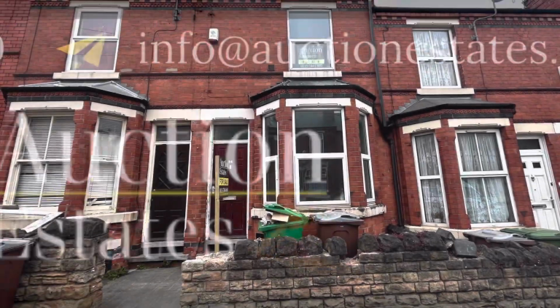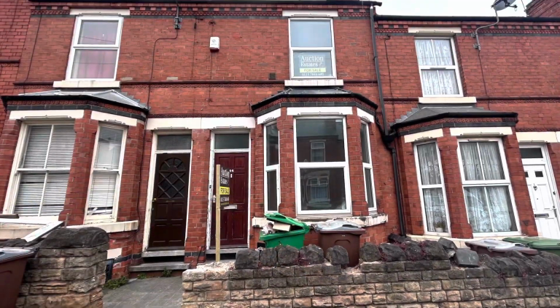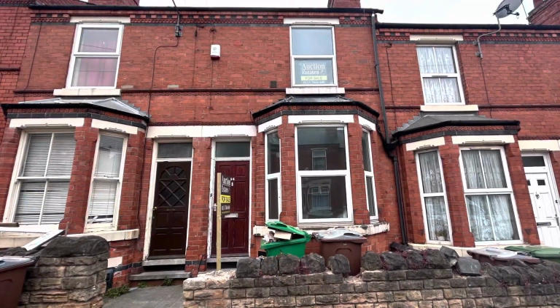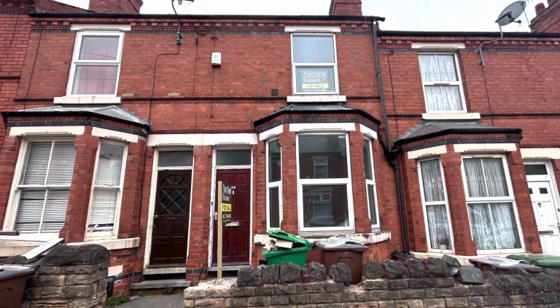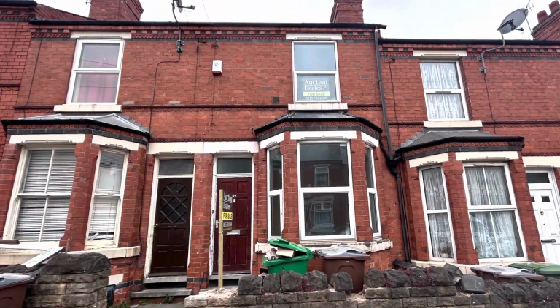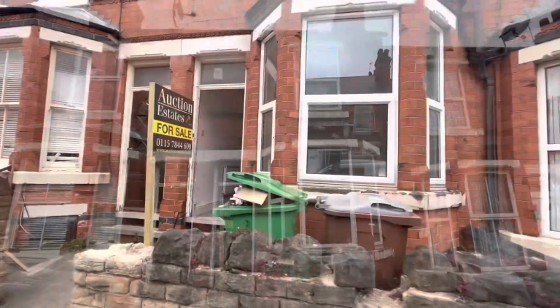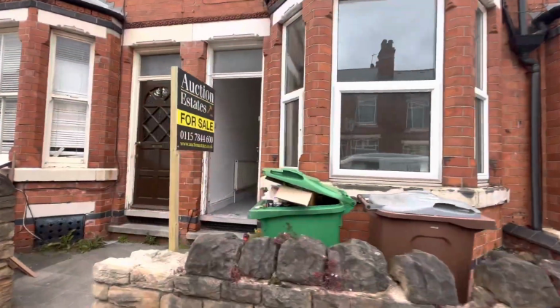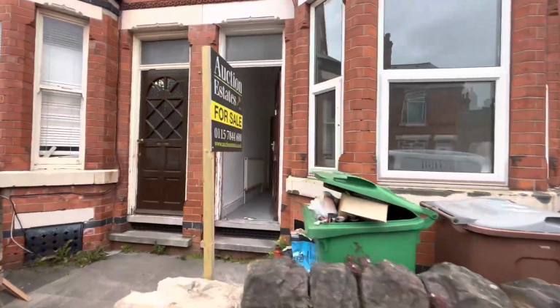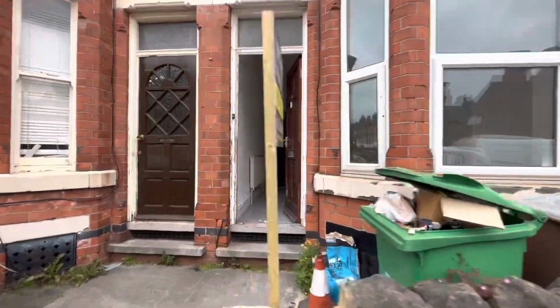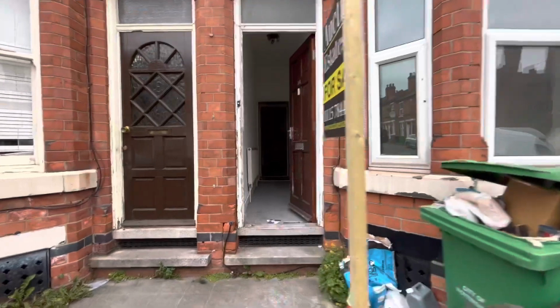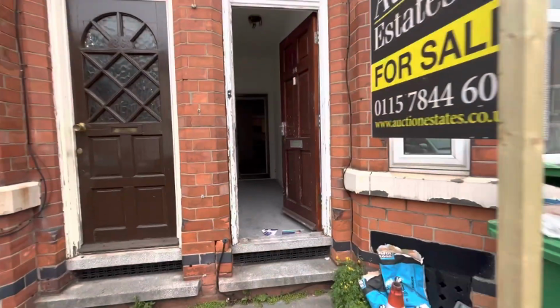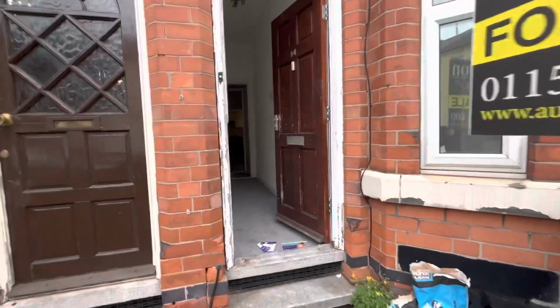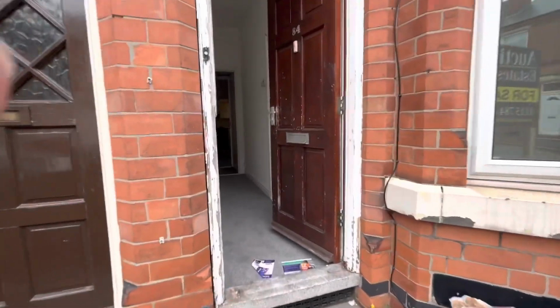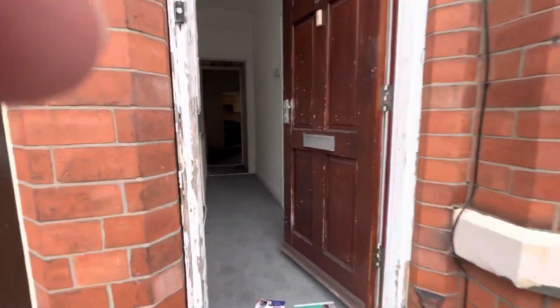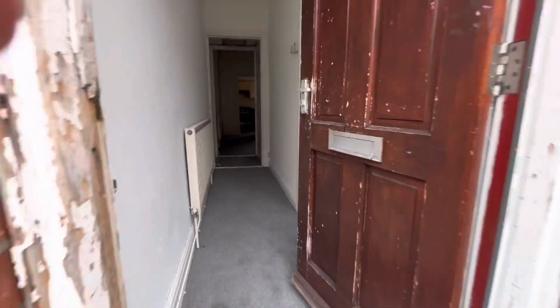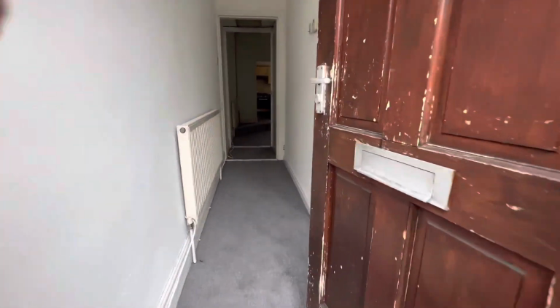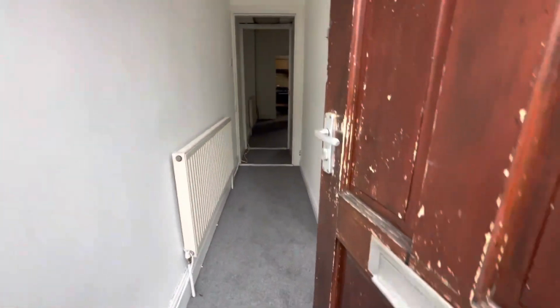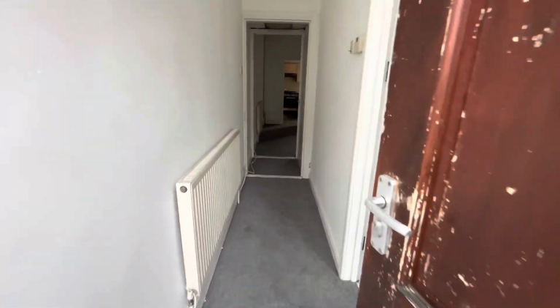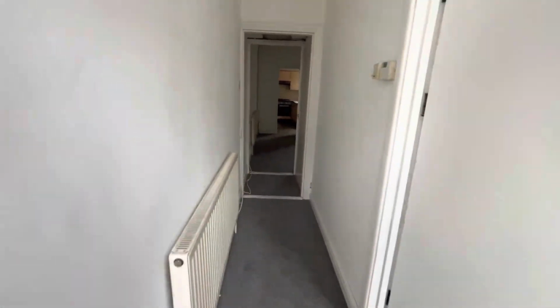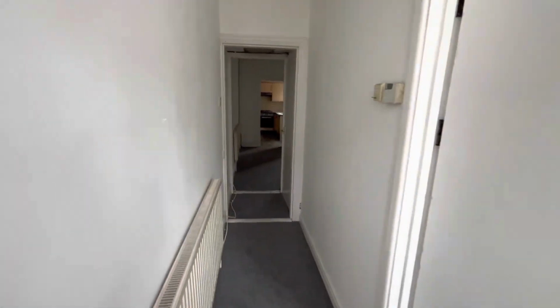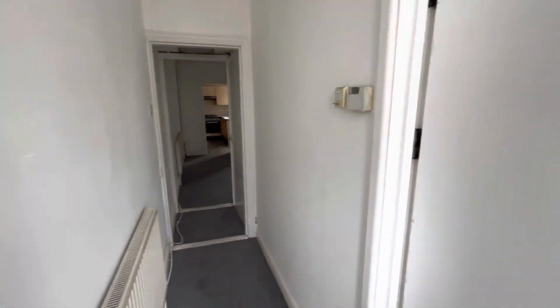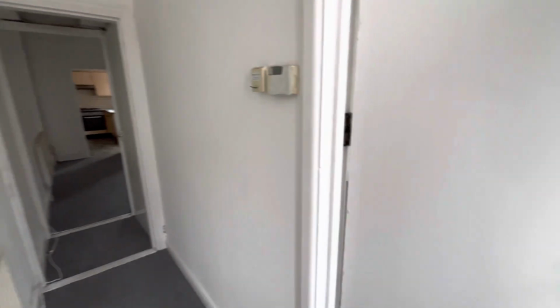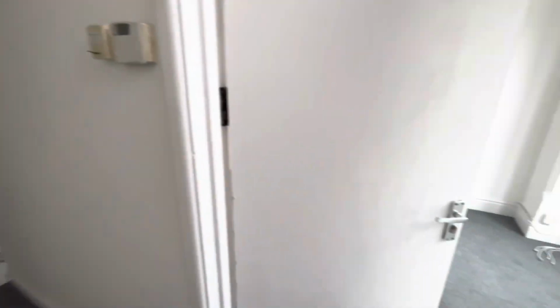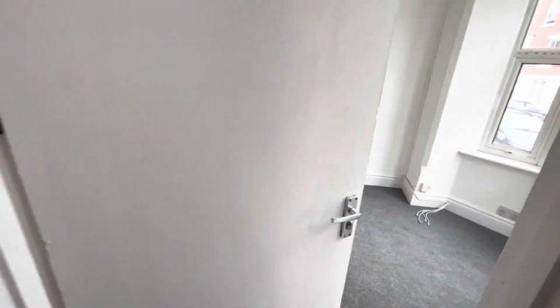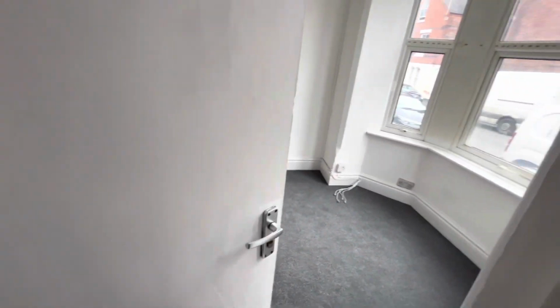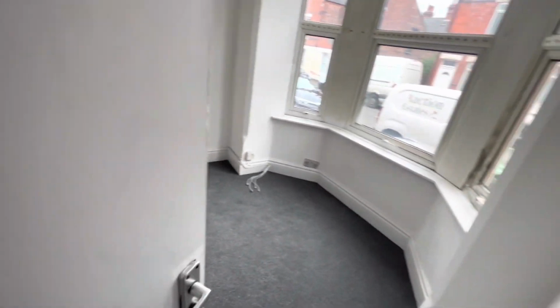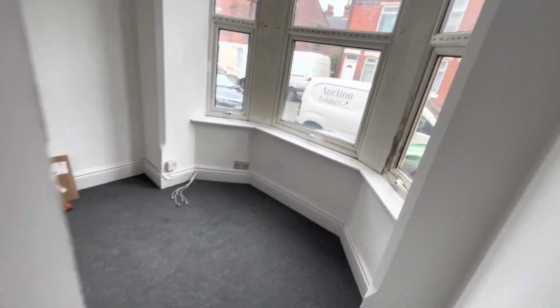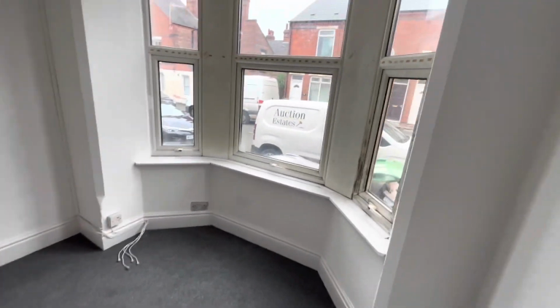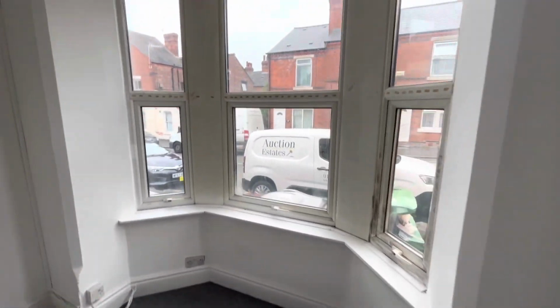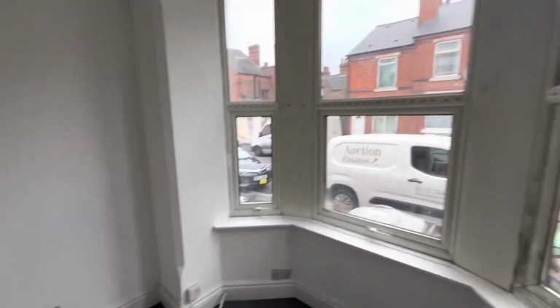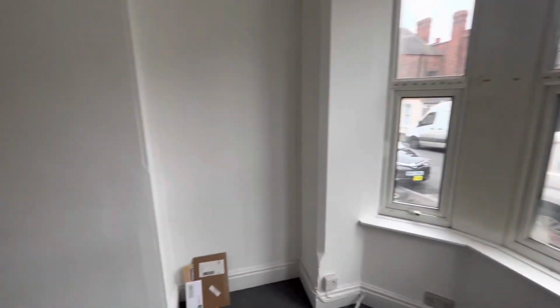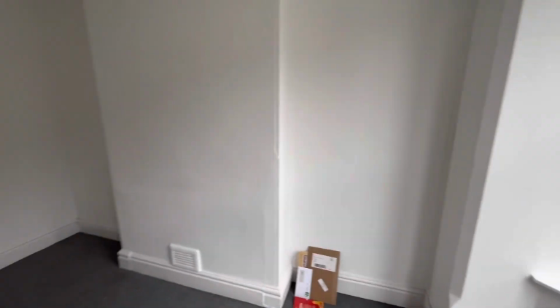Welcome back to the YouTube channel everybody. Today we're in Forest Fields in Nottingham for this property that's going into our 22nd of June auction. Guide on this one is £89,000 plus, so it's number 84 Stanley Road.